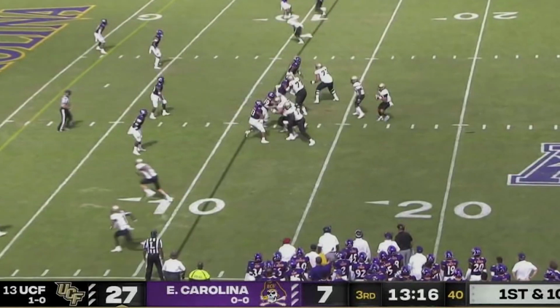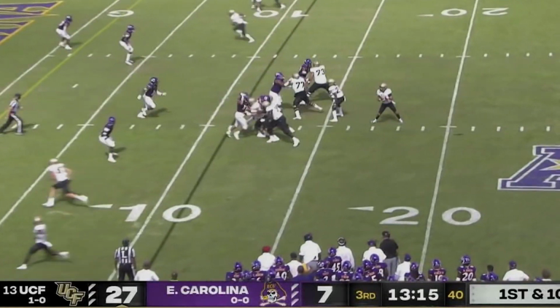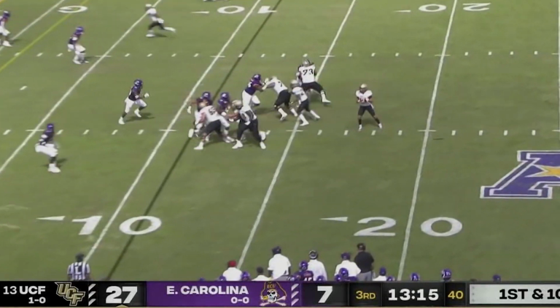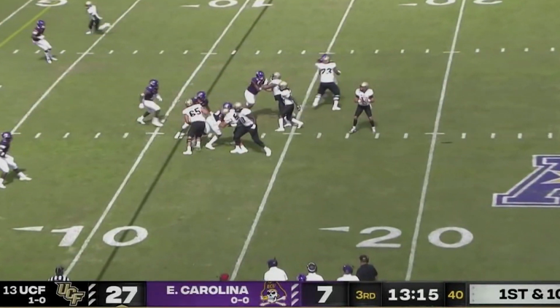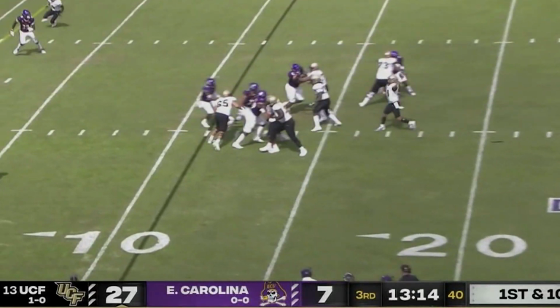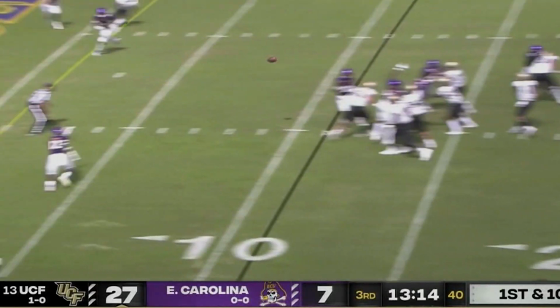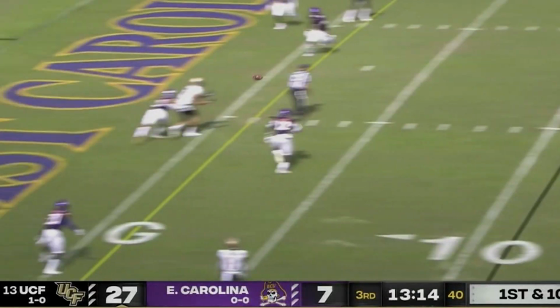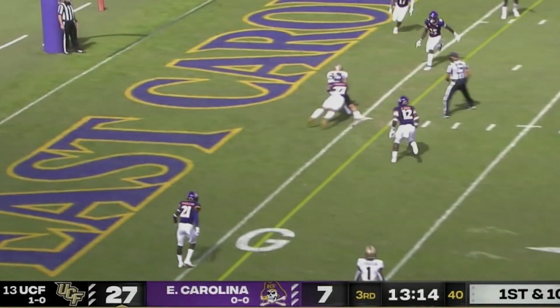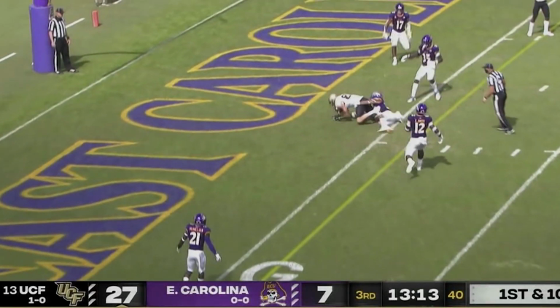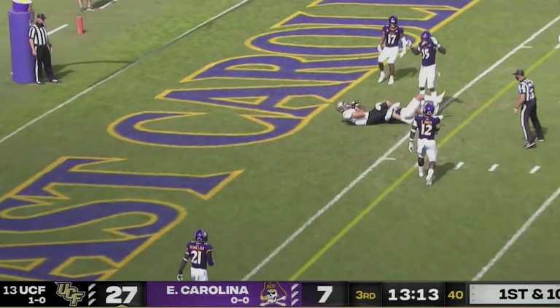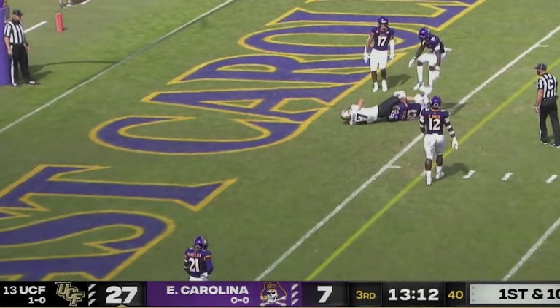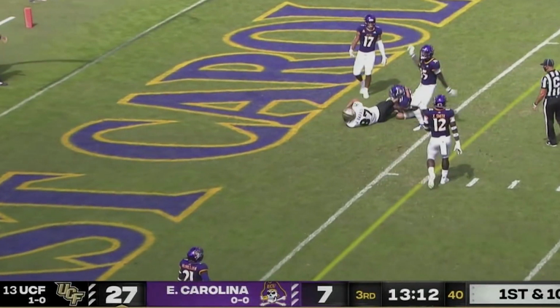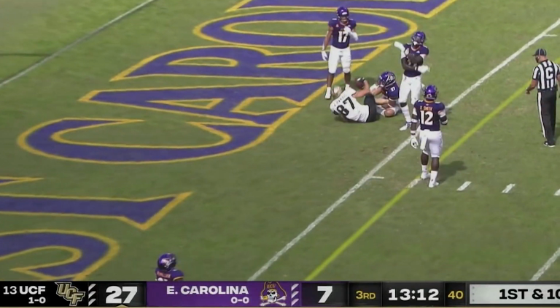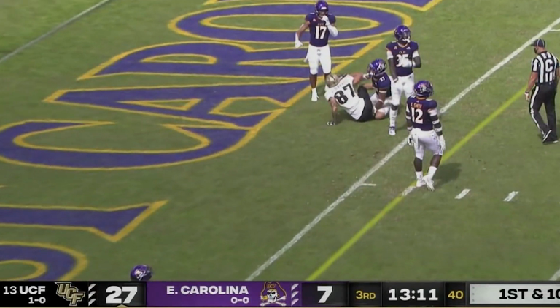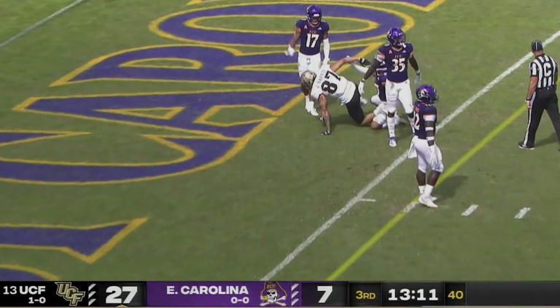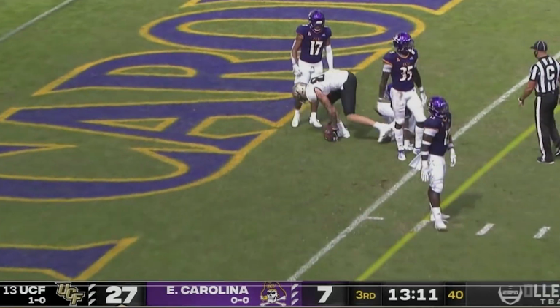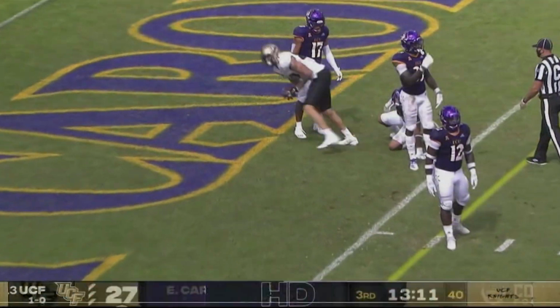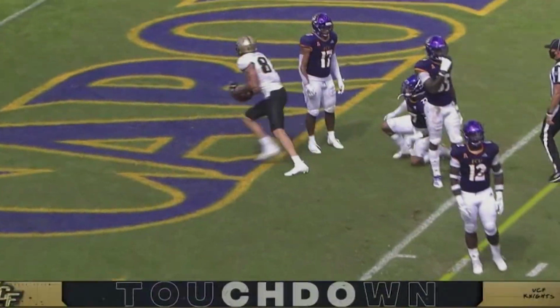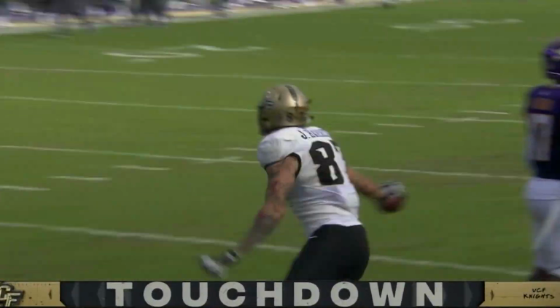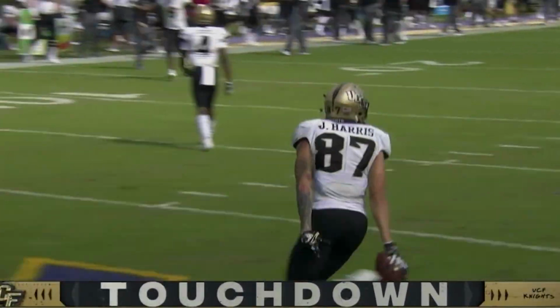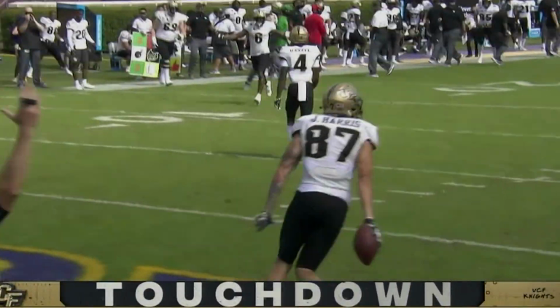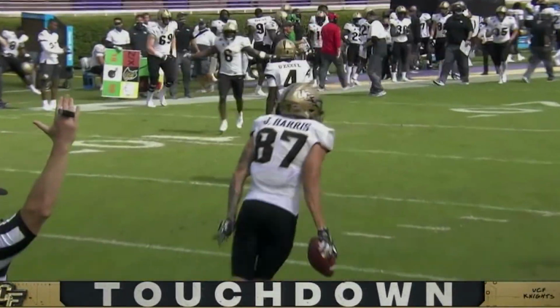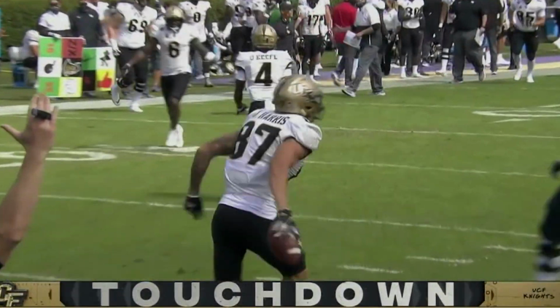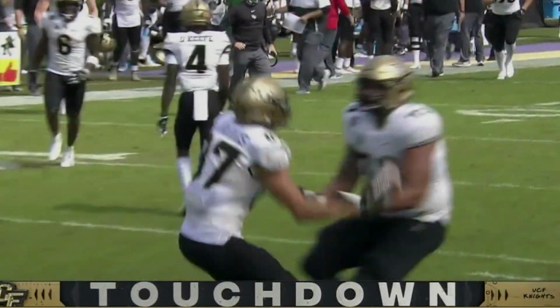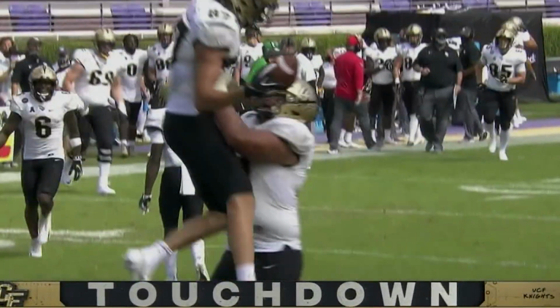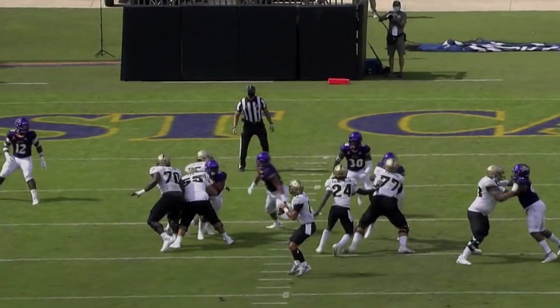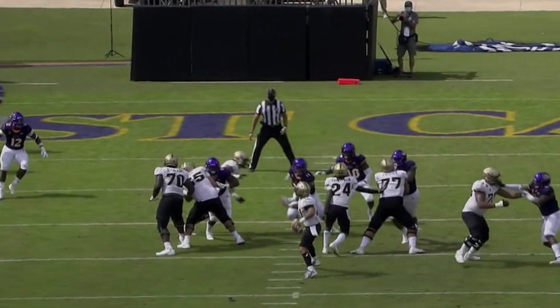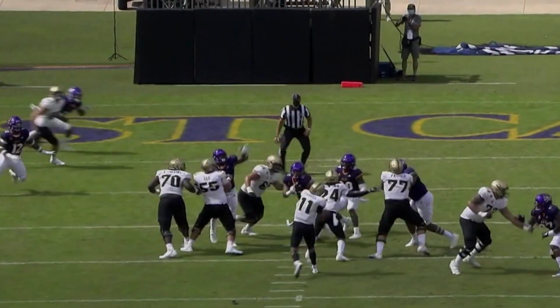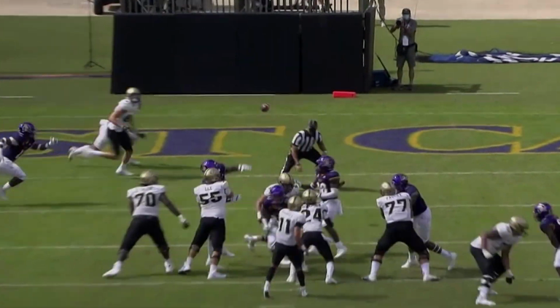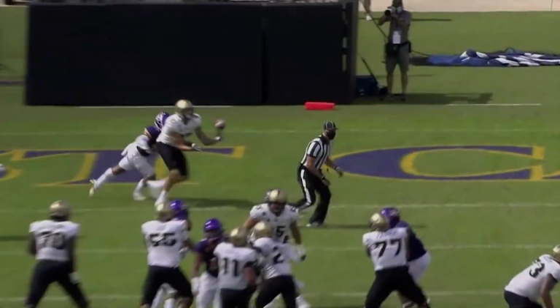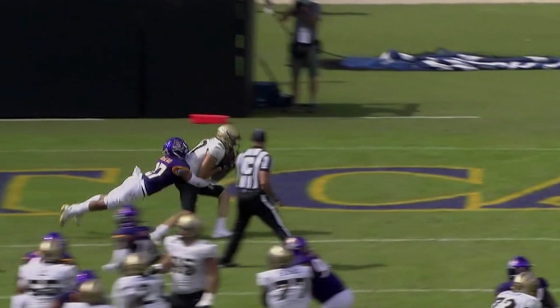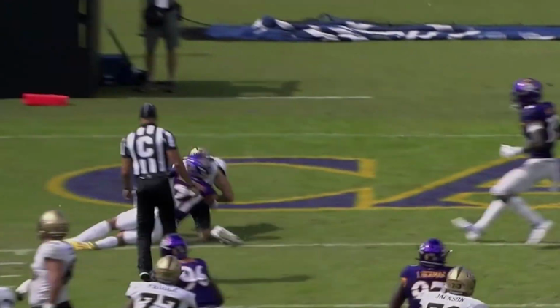Dylan back, Dylan throws — pass caught, touchdown, Jacob Harris! An 11-yard touchdown strike, a perfect opening drive for the third quarter, and the Knights go on top 33-7.